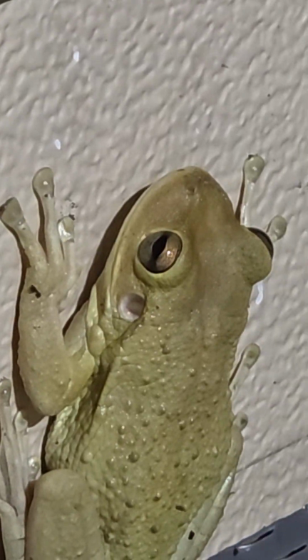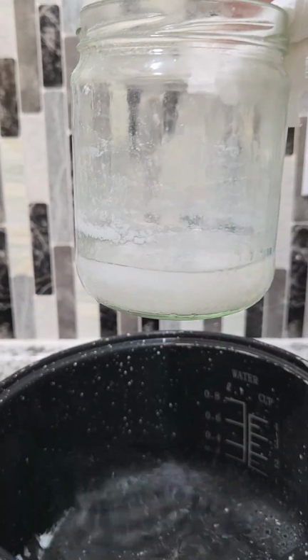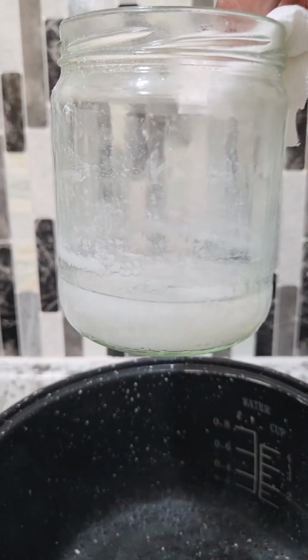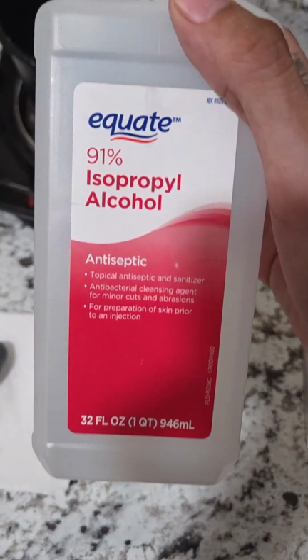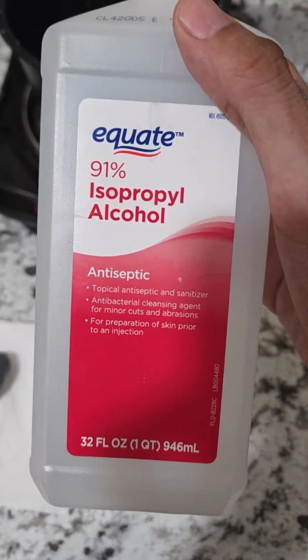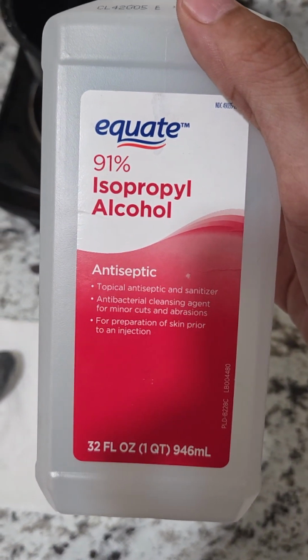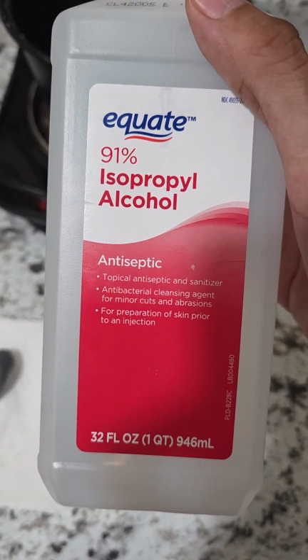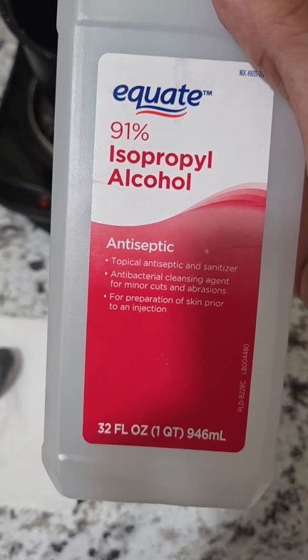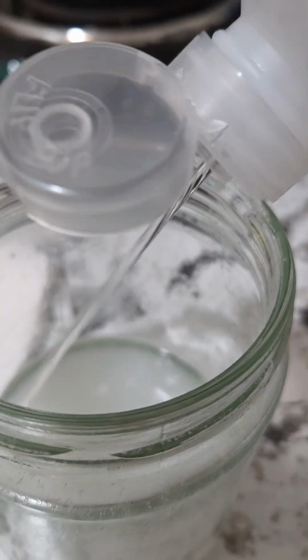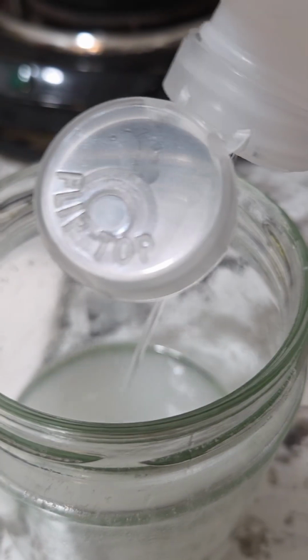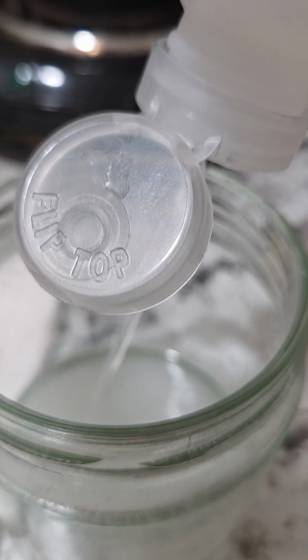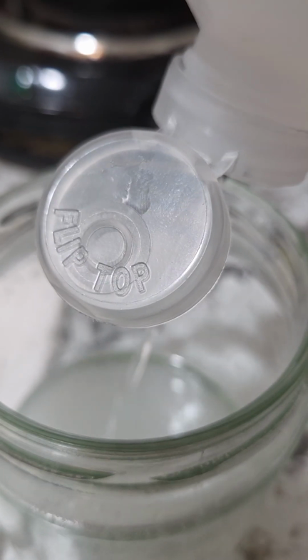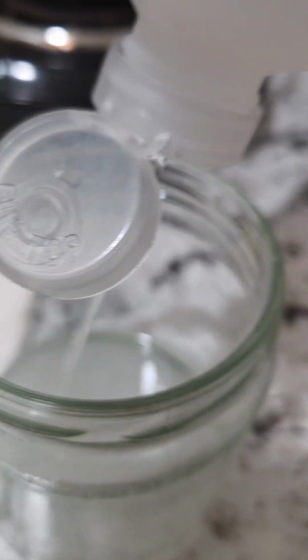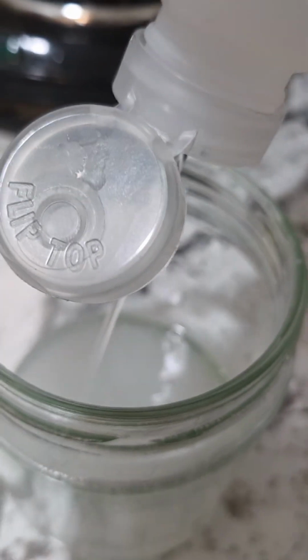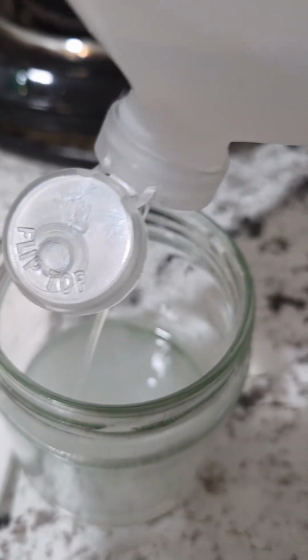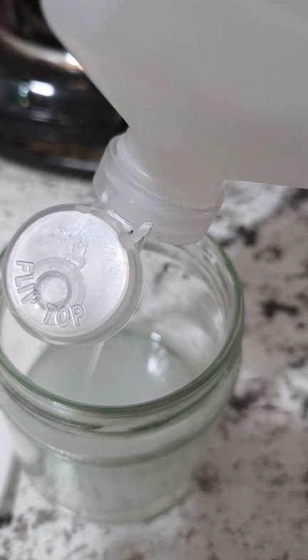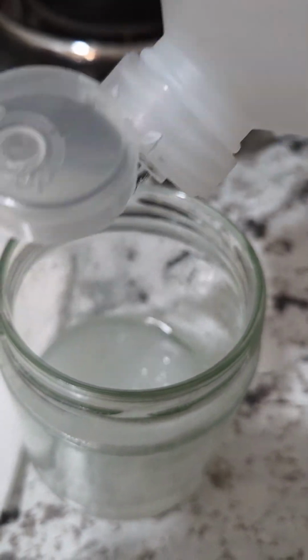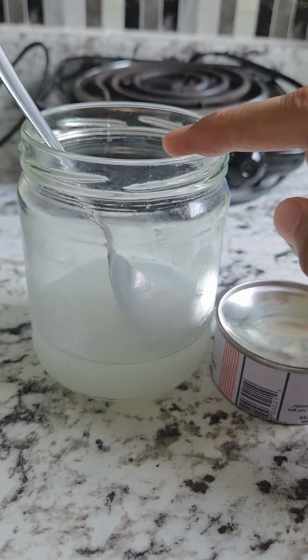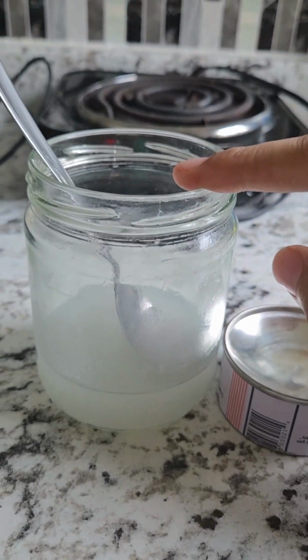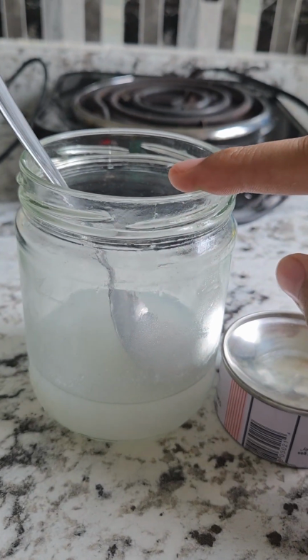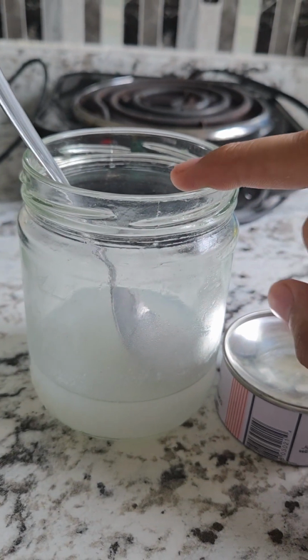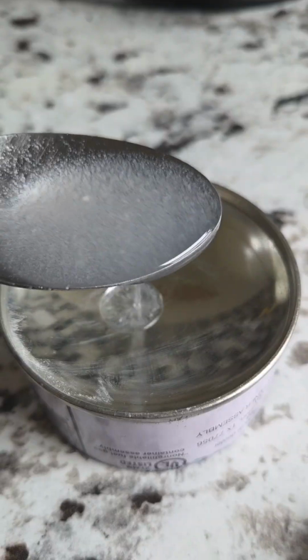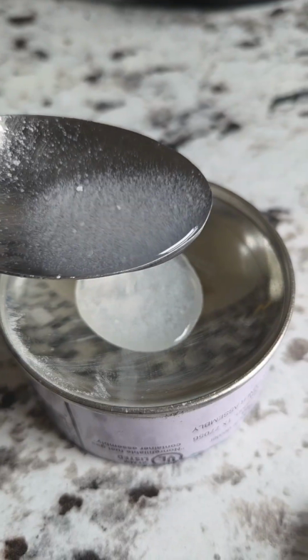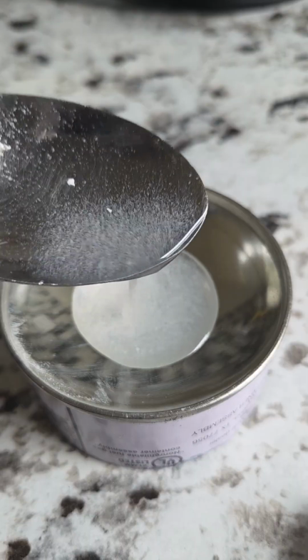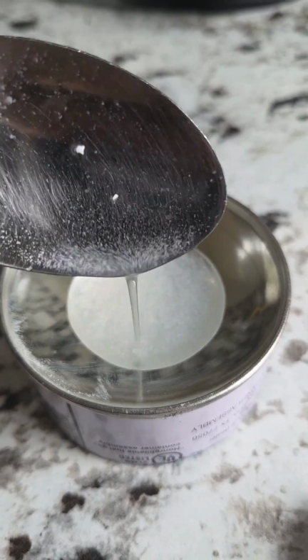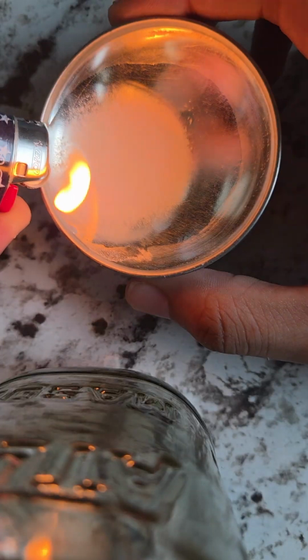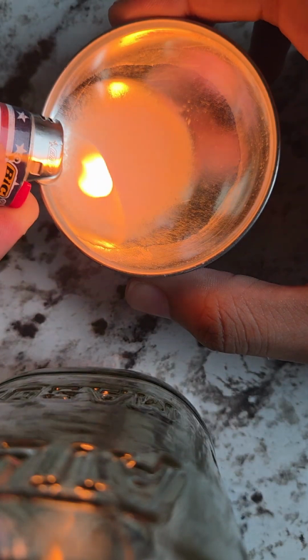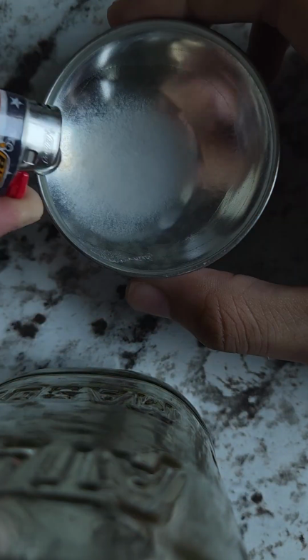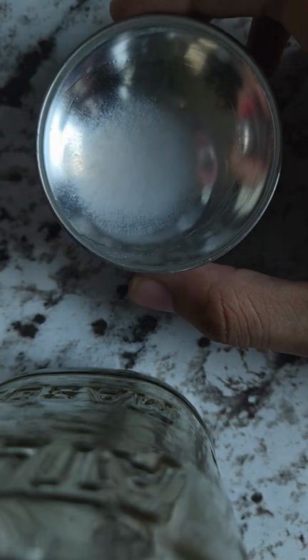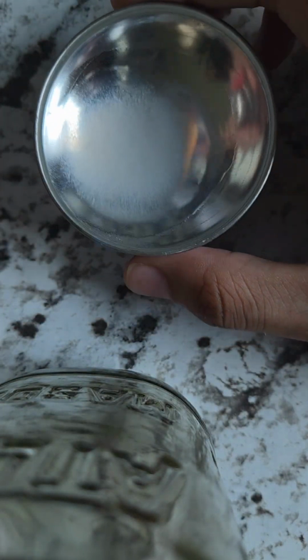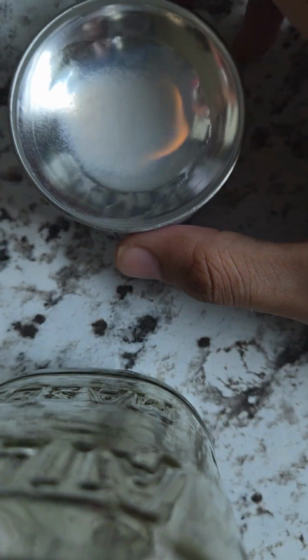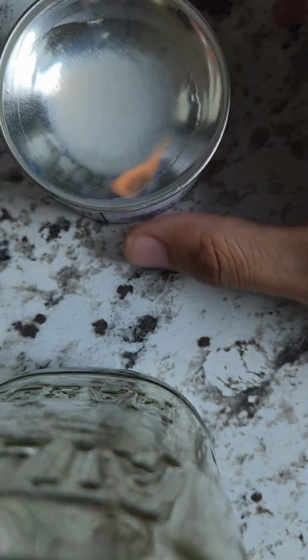Six hours now. 91% isopropyl alcohol. I let this rest in the freezer overnight. There it goes.